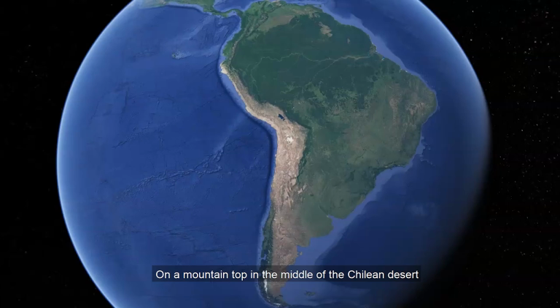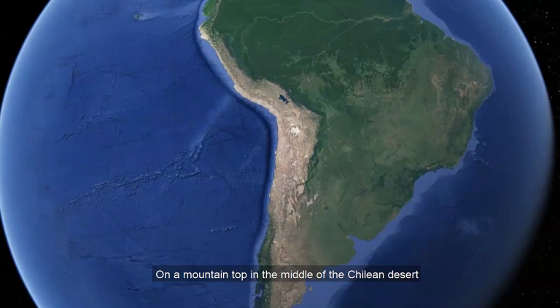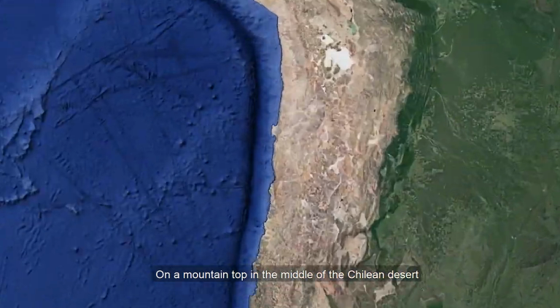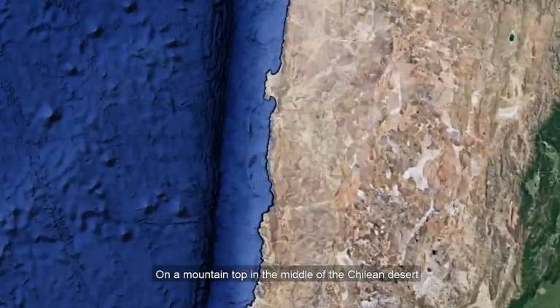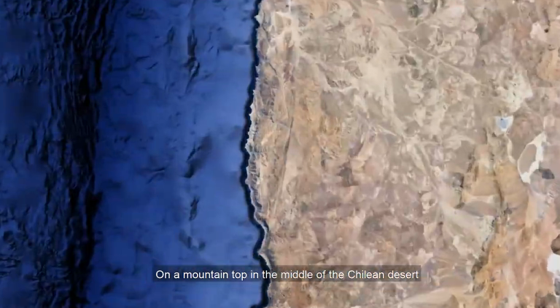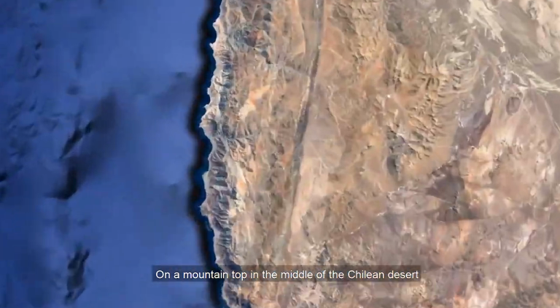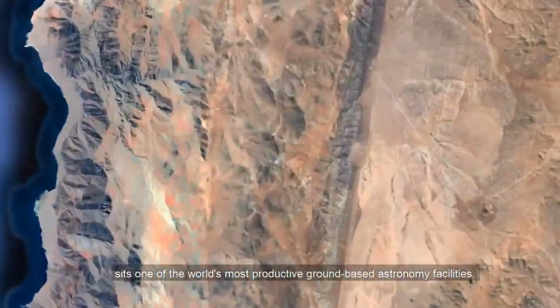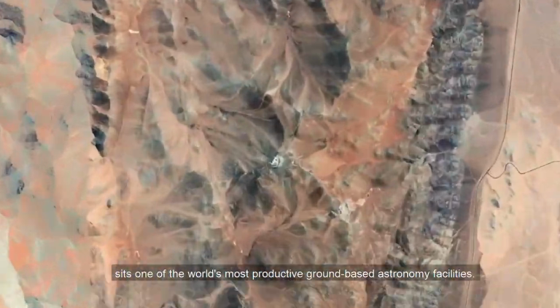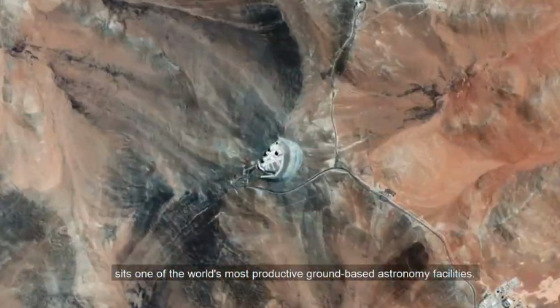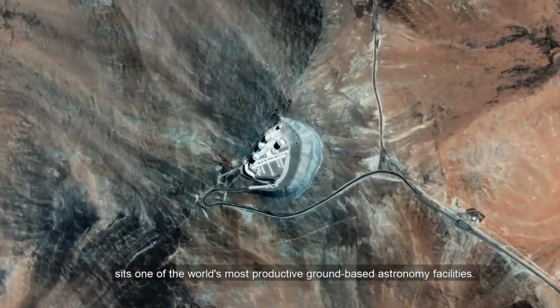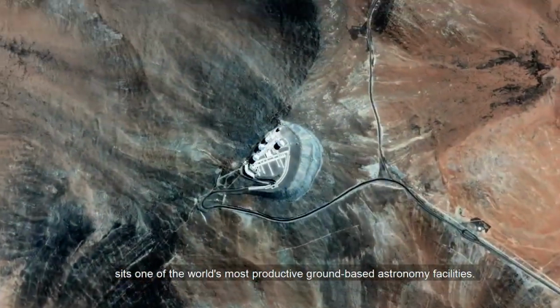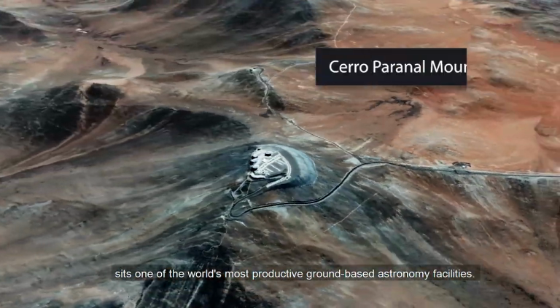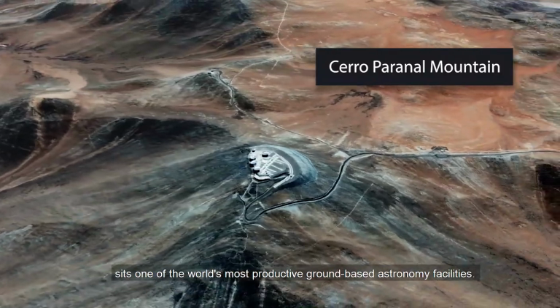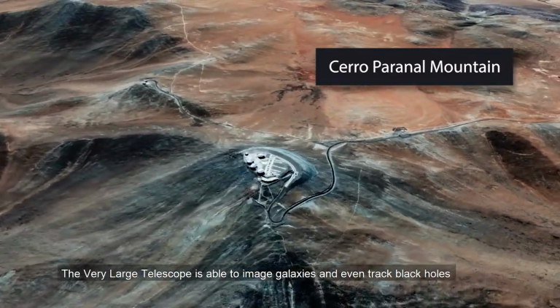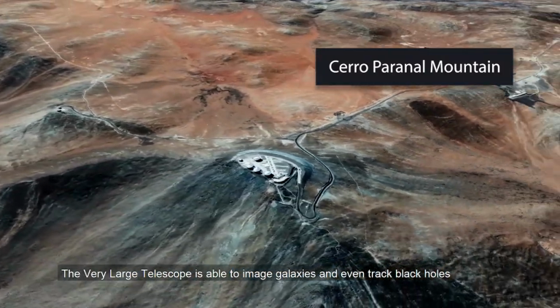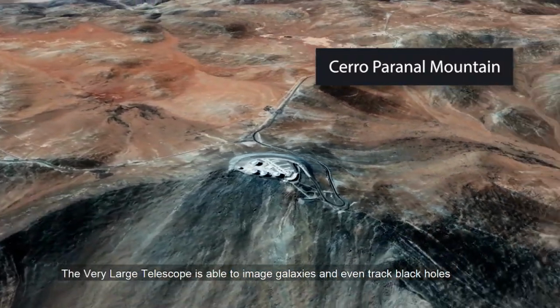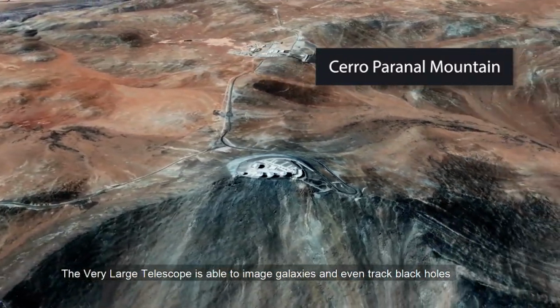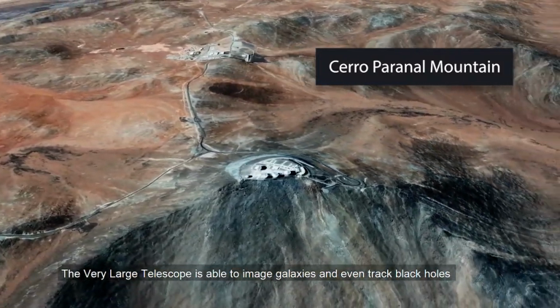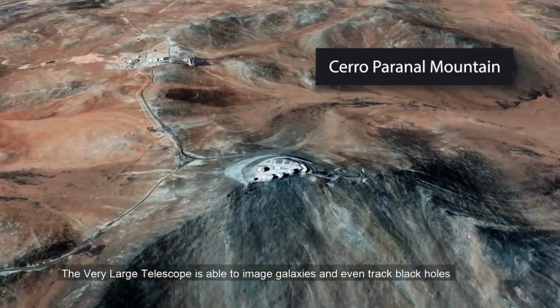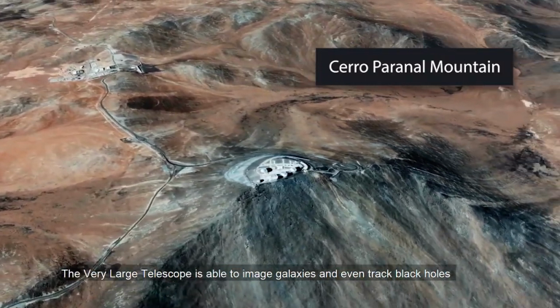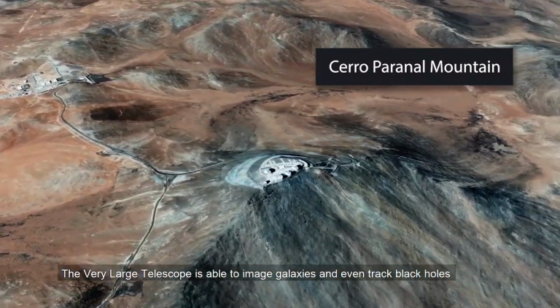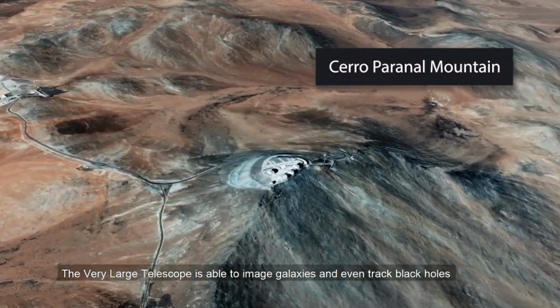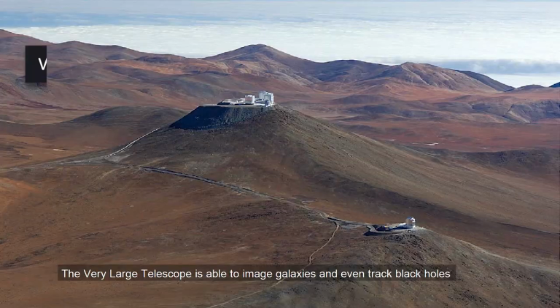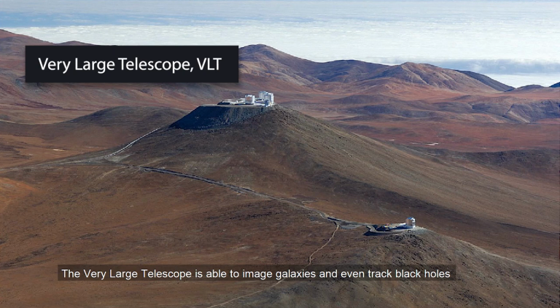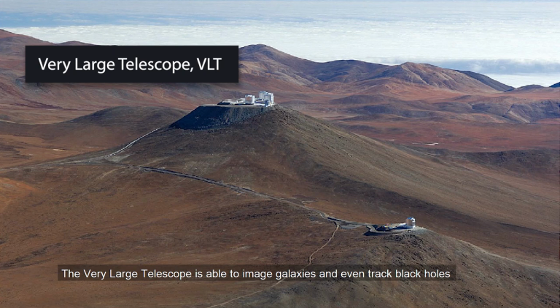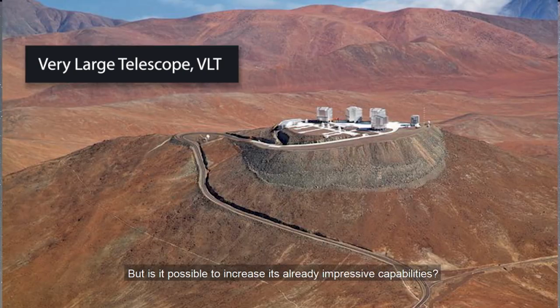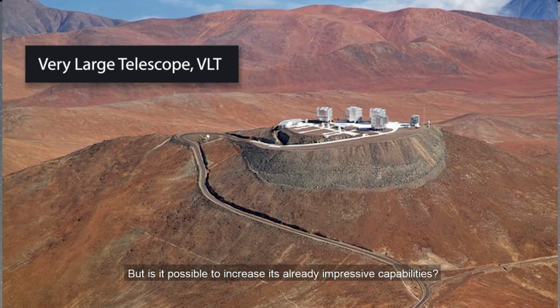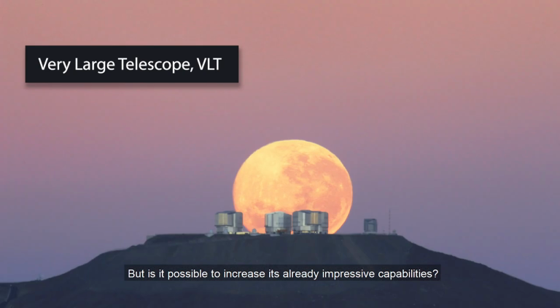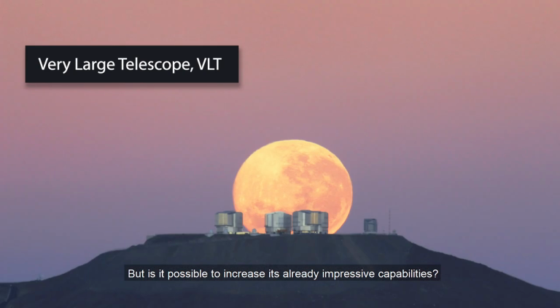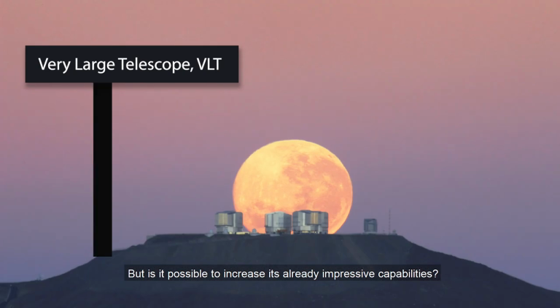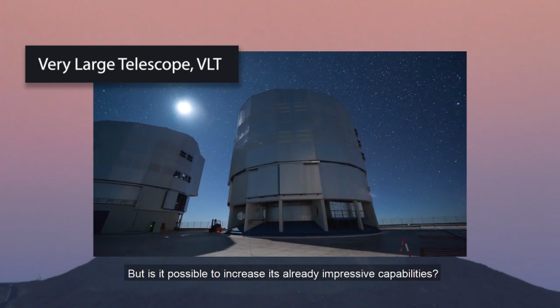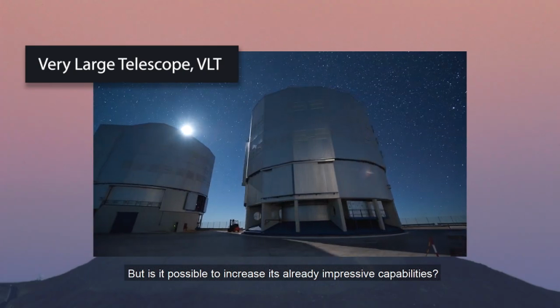On a mountain top in the middle of the Chilean desert sits one of the world's most productive ground-based astronomy facilities. The Very Large Telescope observatory is able to image galaxies and even track black holes, but is it possible to increase its already impressive capabilities?